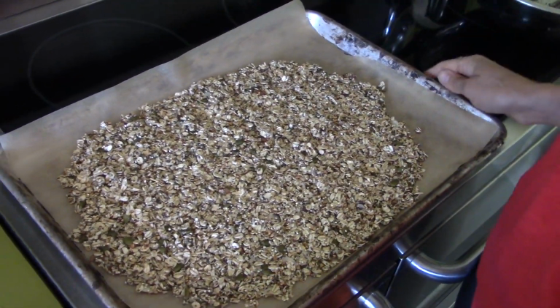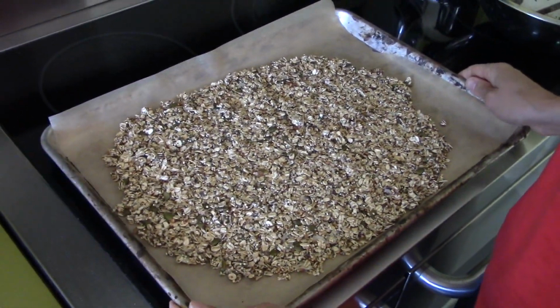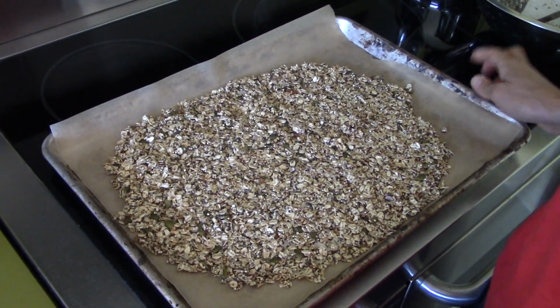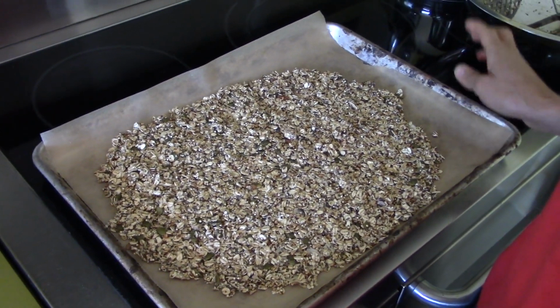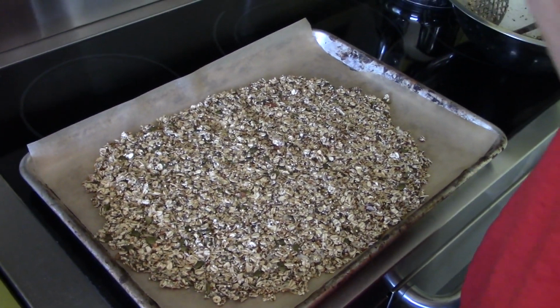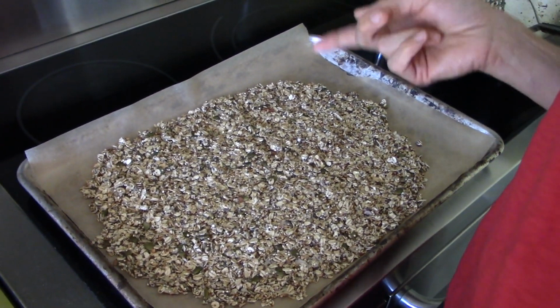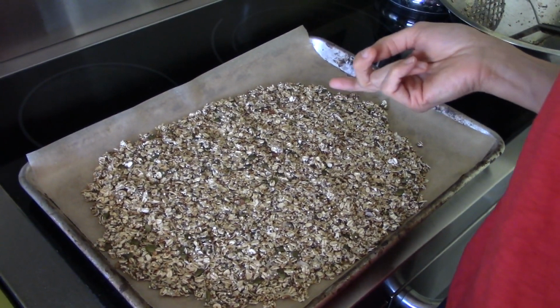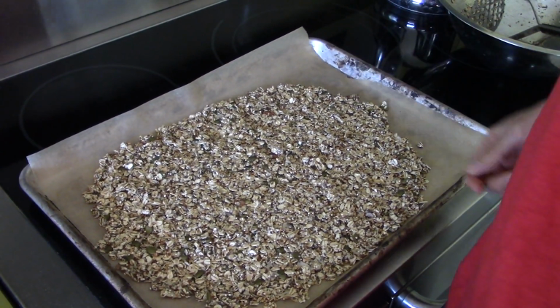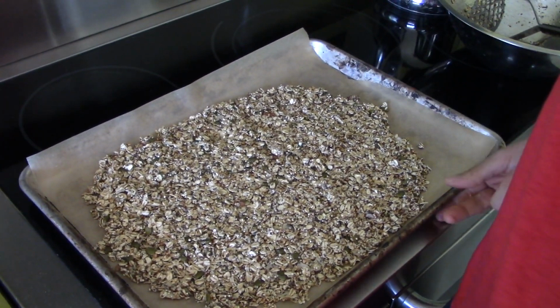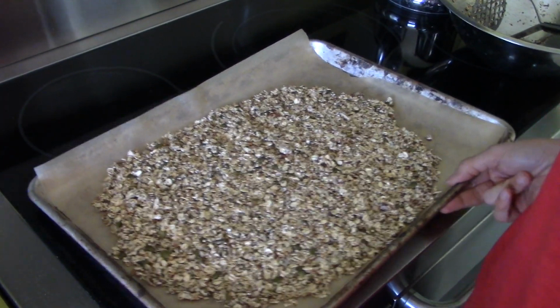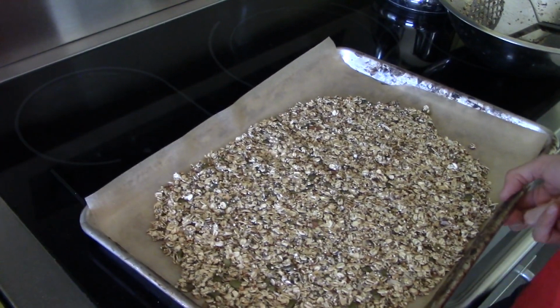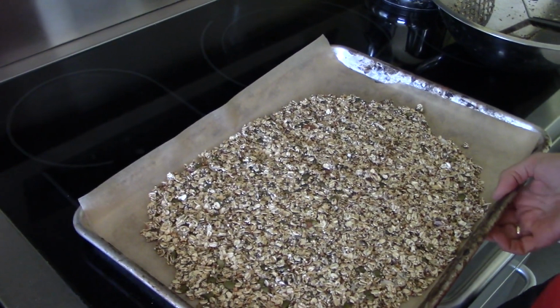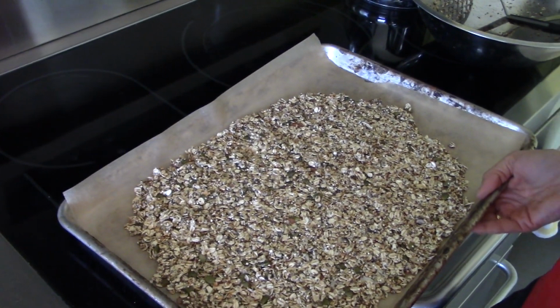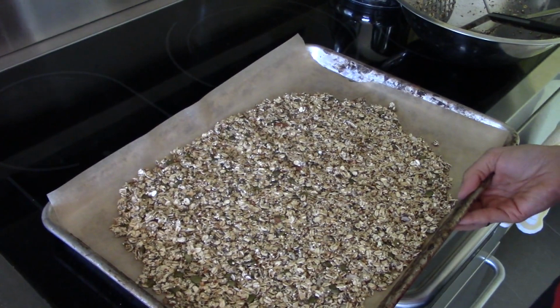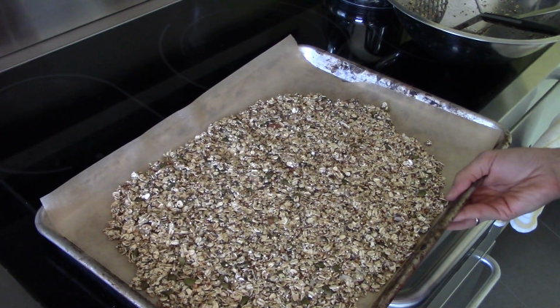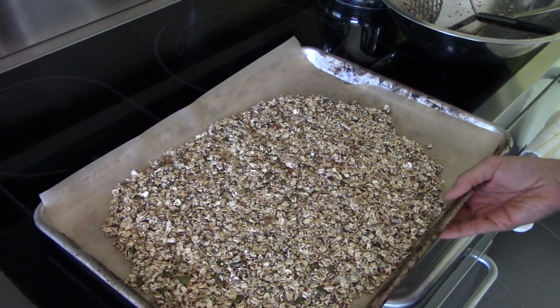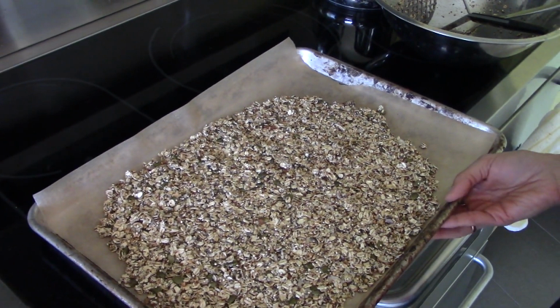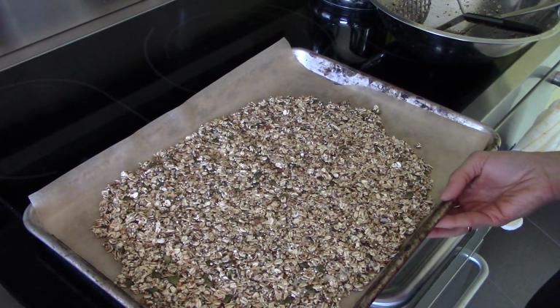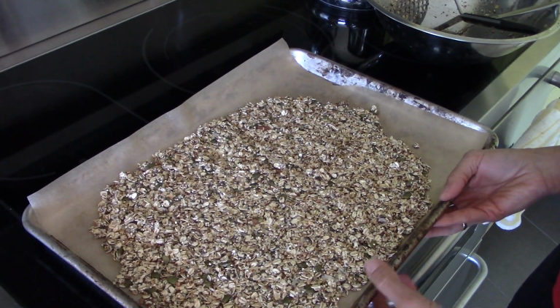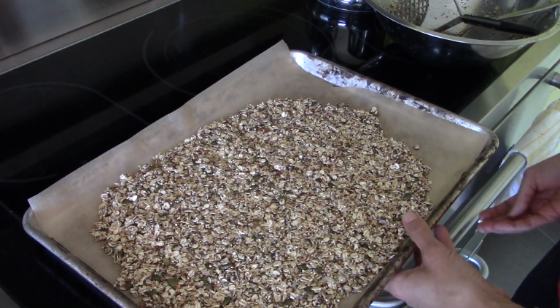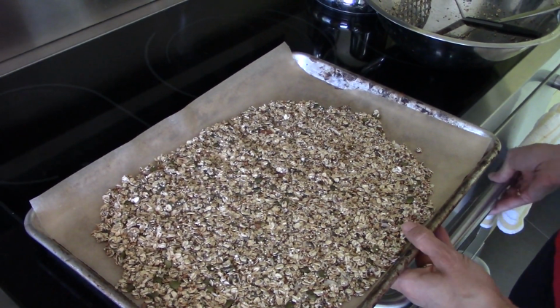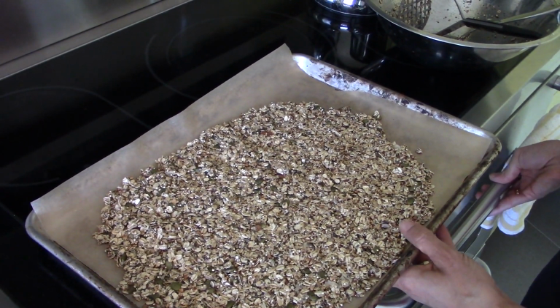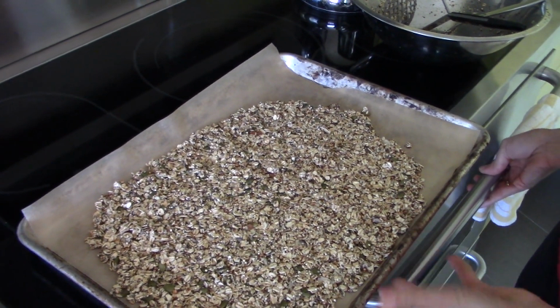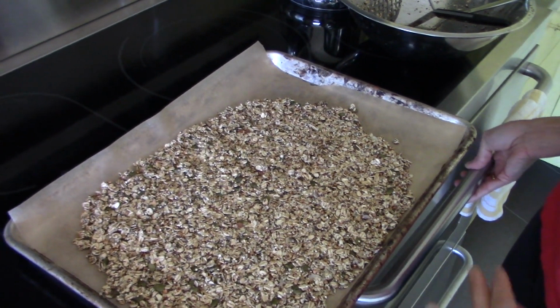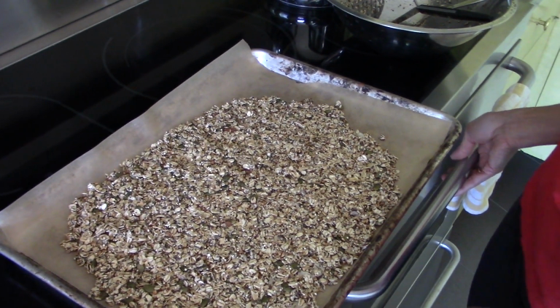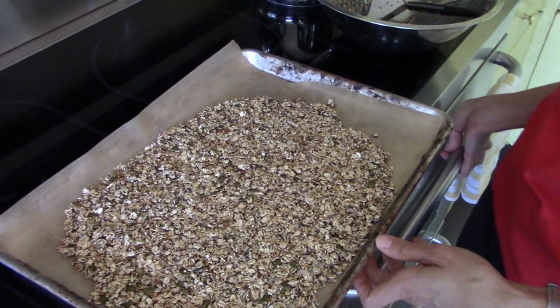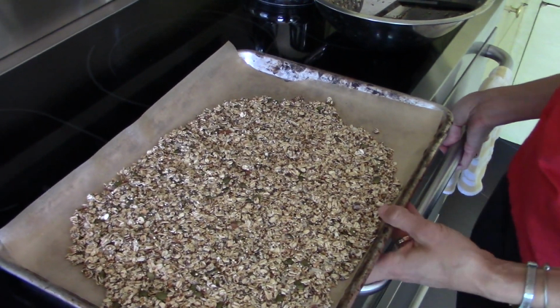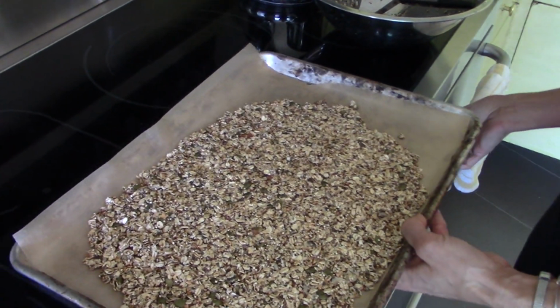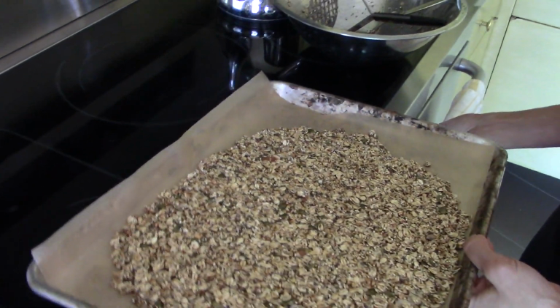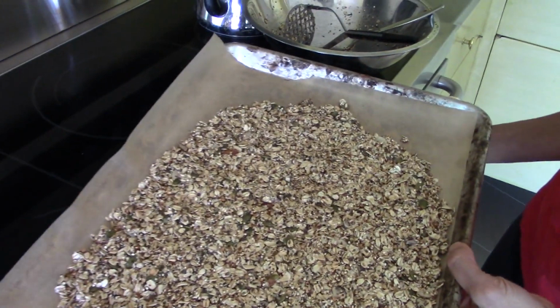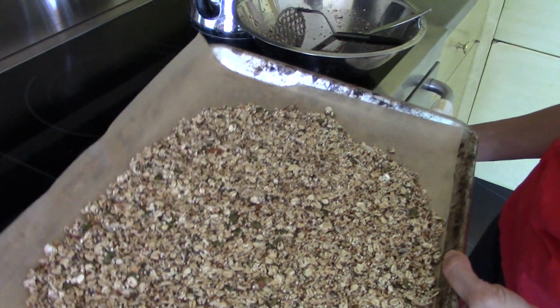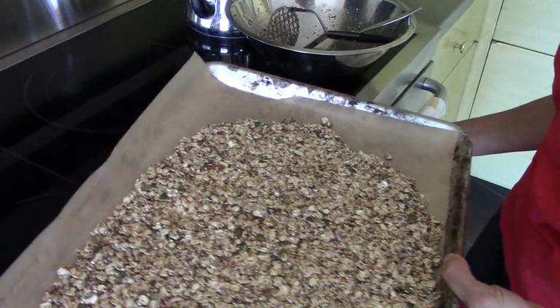I'm going to put it on convection bake at 375 degrees. If you don't have convection bake, you can put it on regular bake — just bake it for 10 extra minutes. I'm going to bake this for 12 minutes.